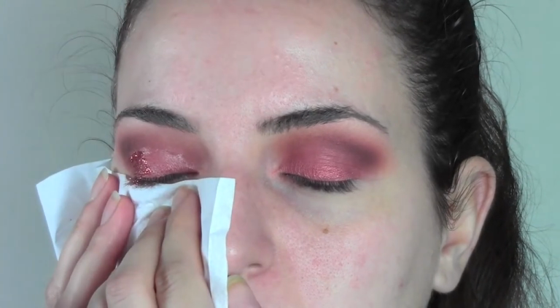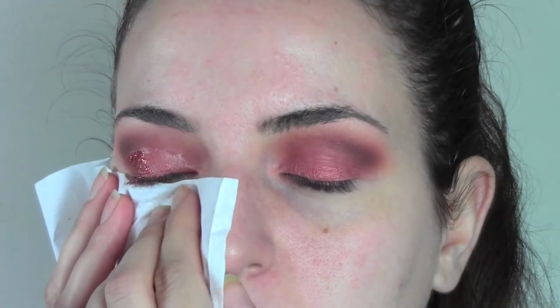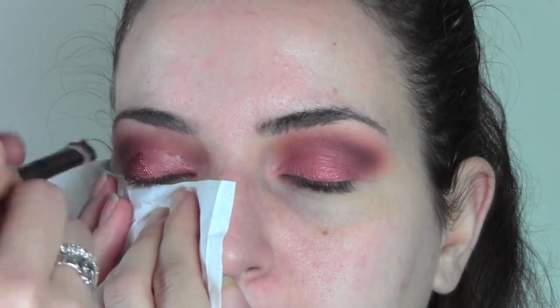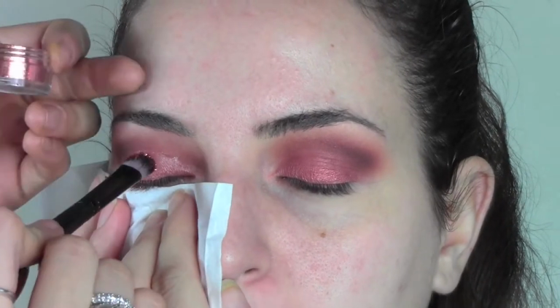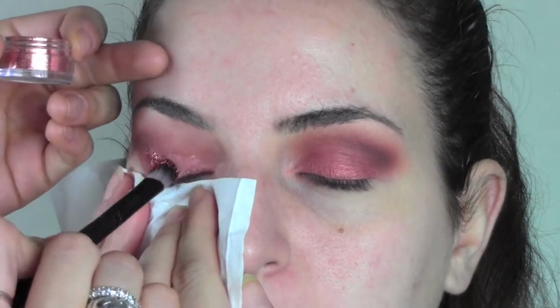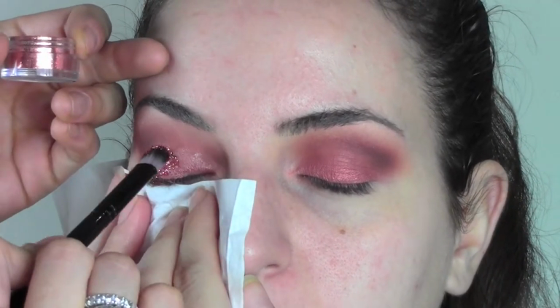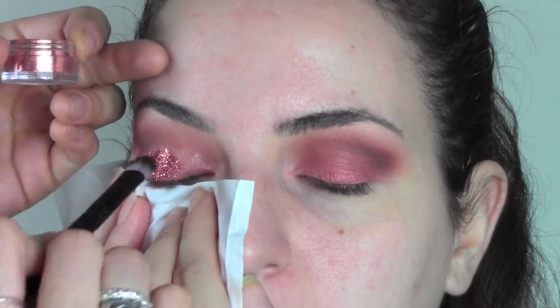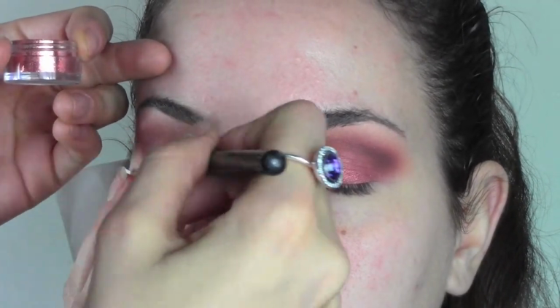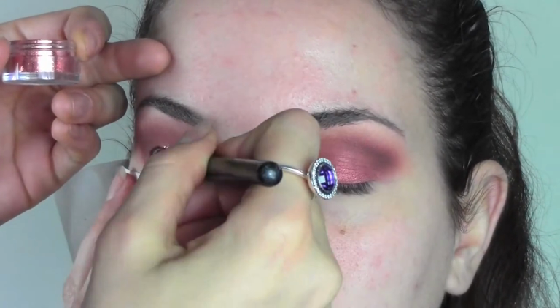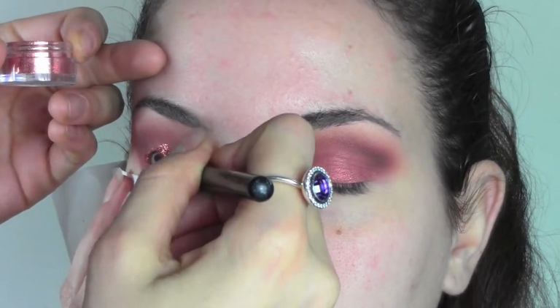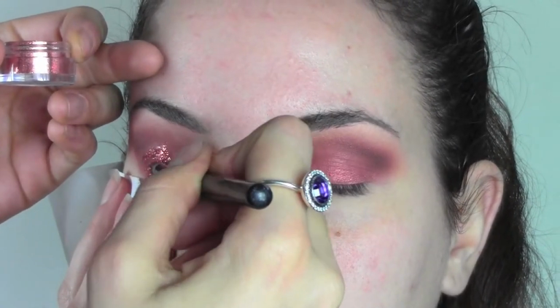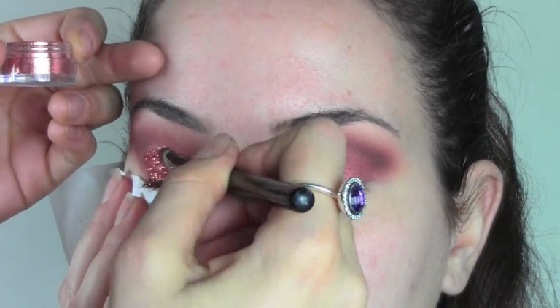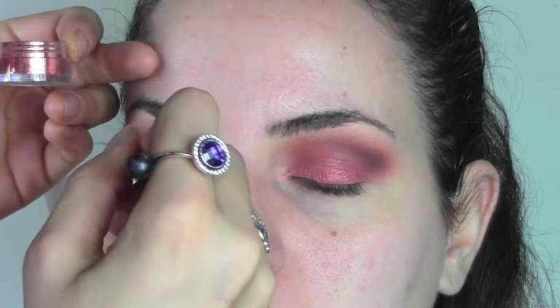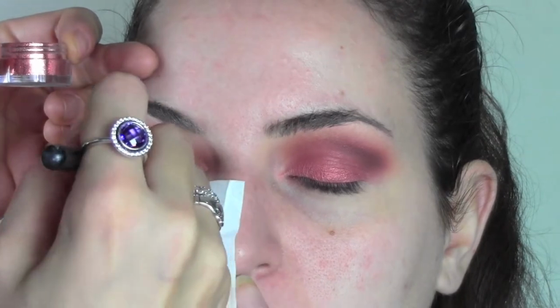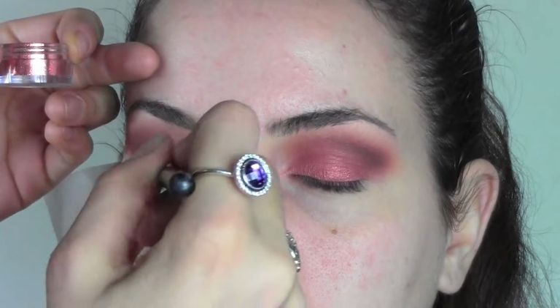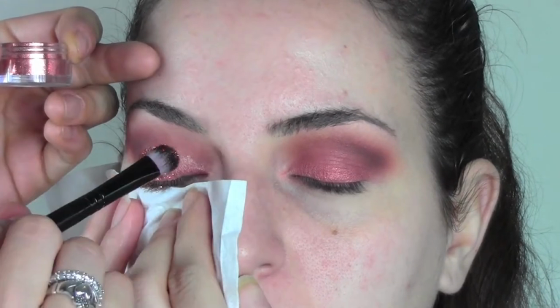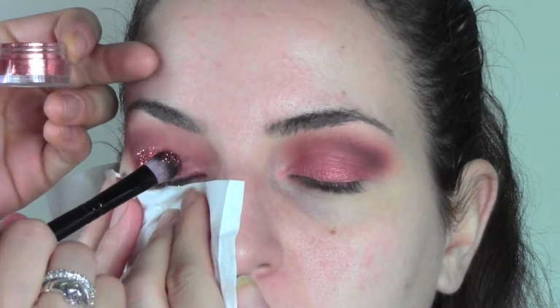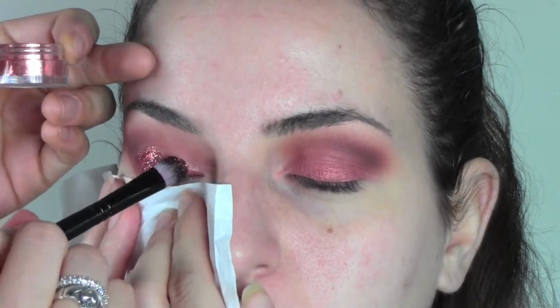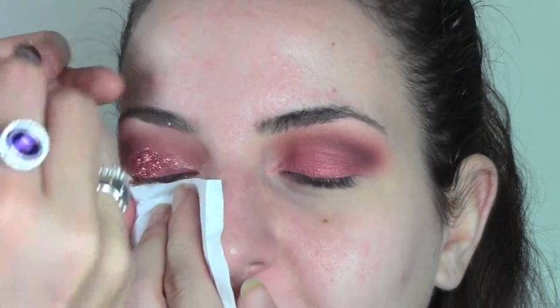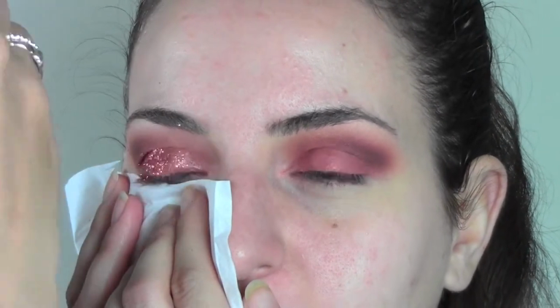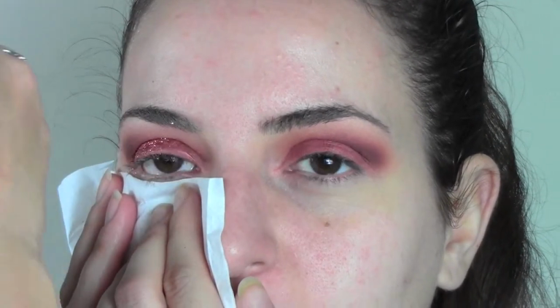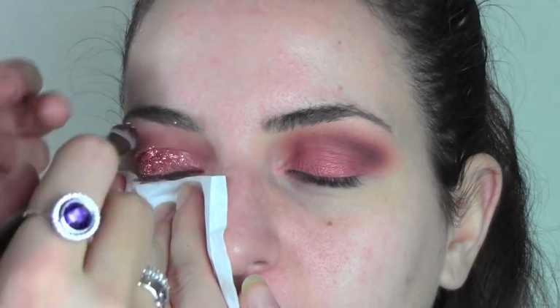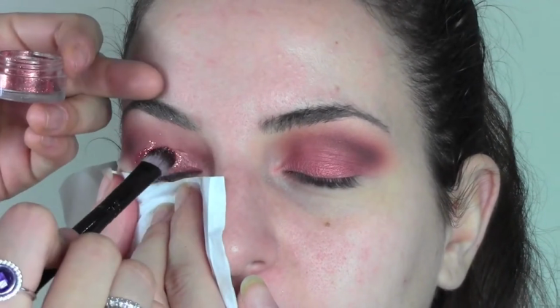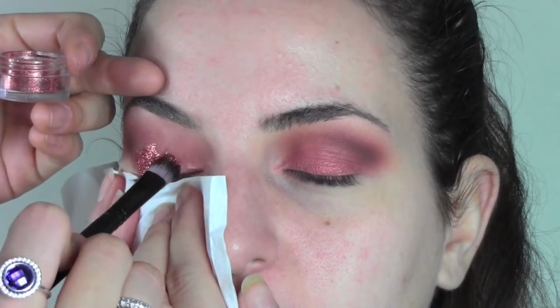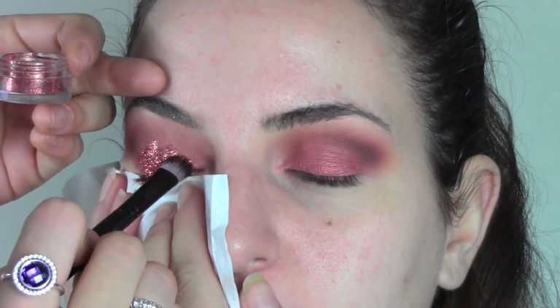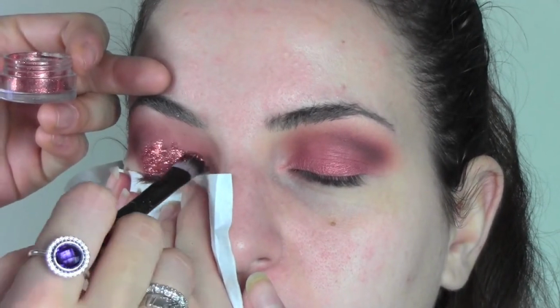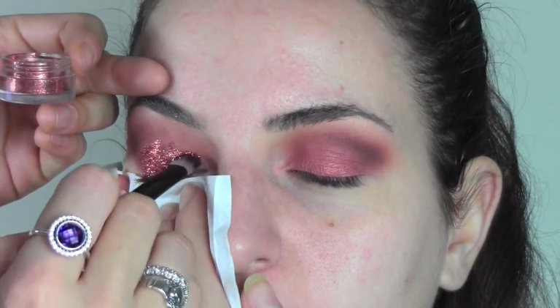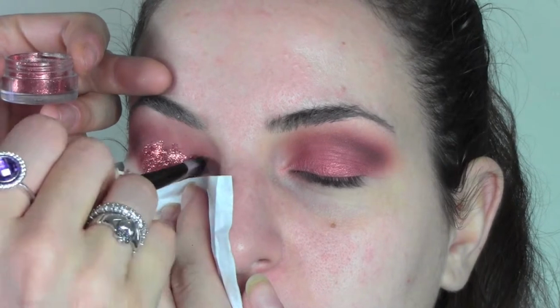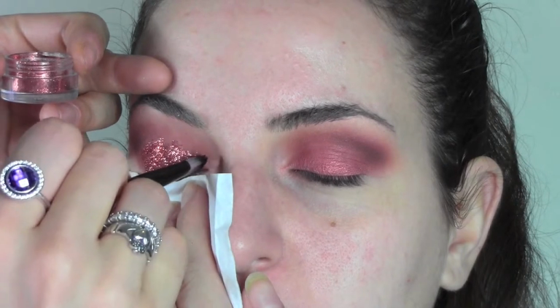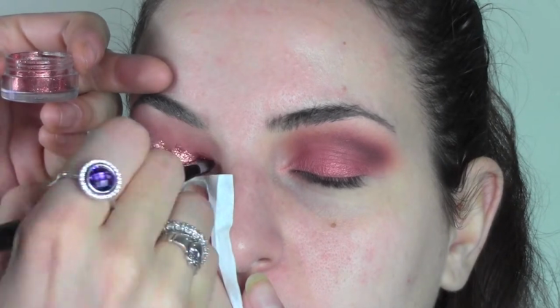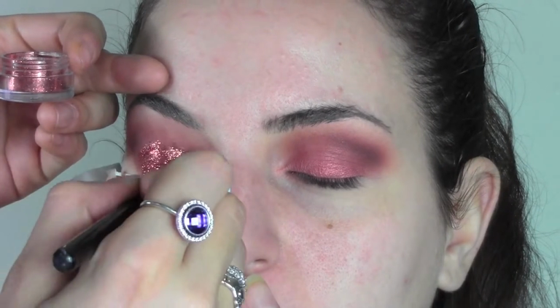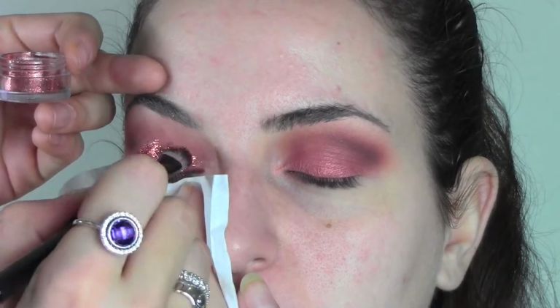I'm now gonna stick the glitters with a flat brush, really pressing them against the eyelid. These are glitters from the Christmas collection from MAC — heirloom mix in the color covering.